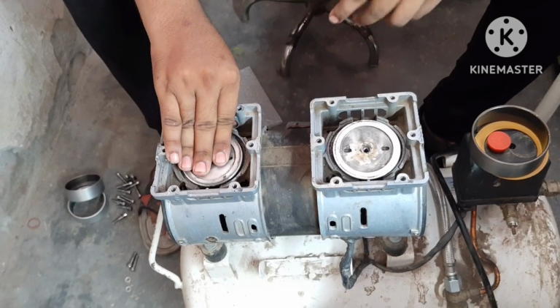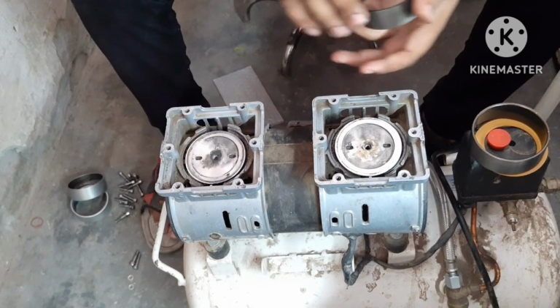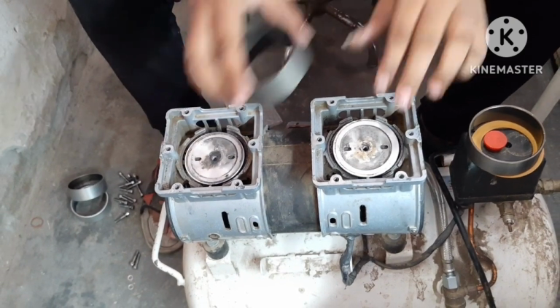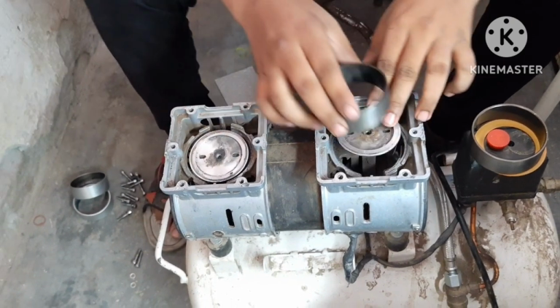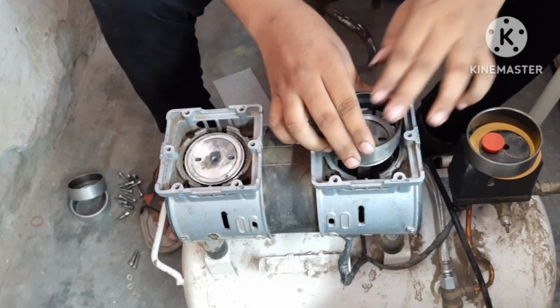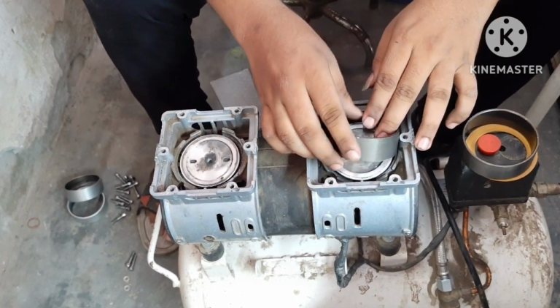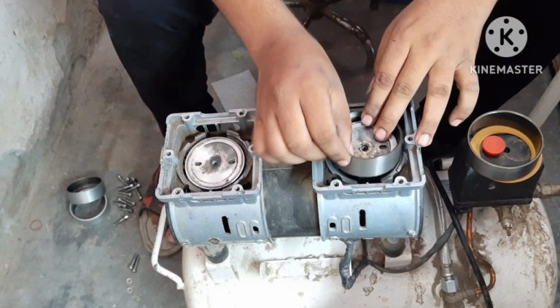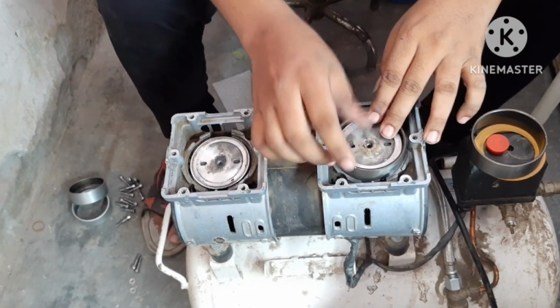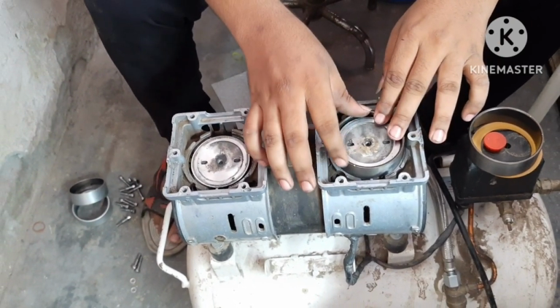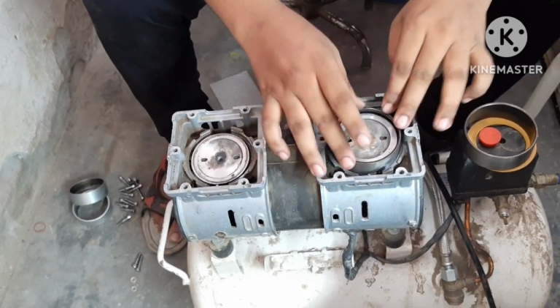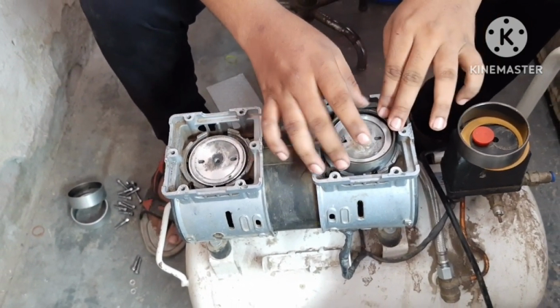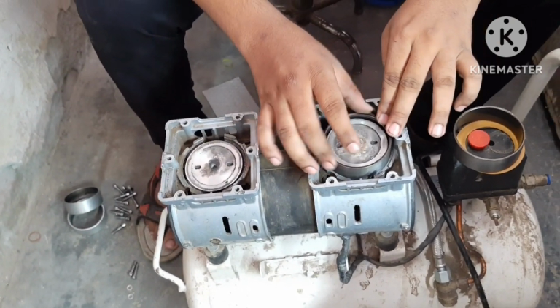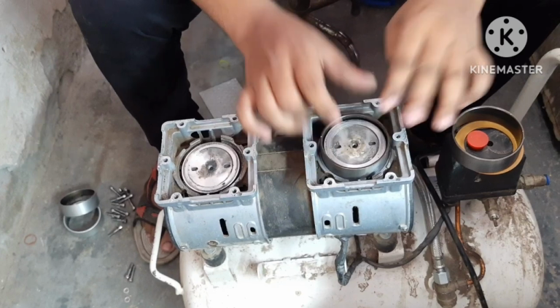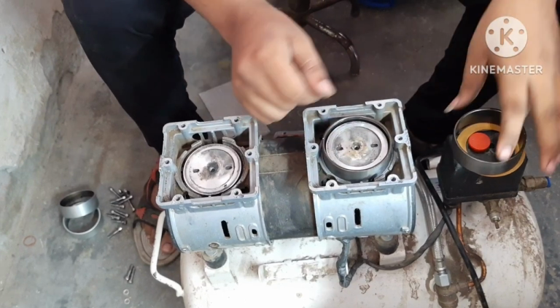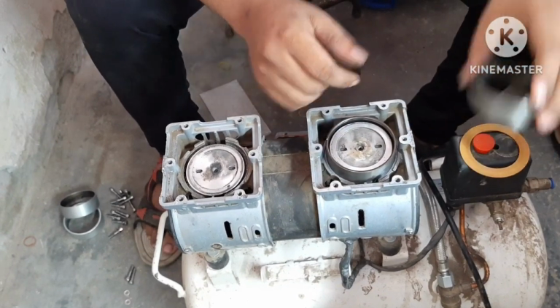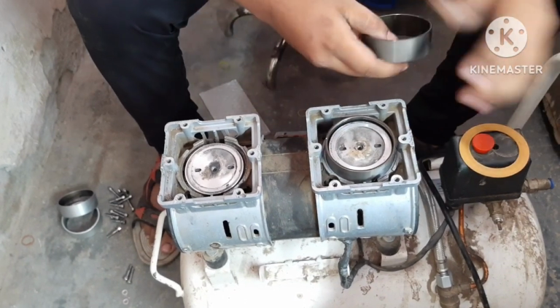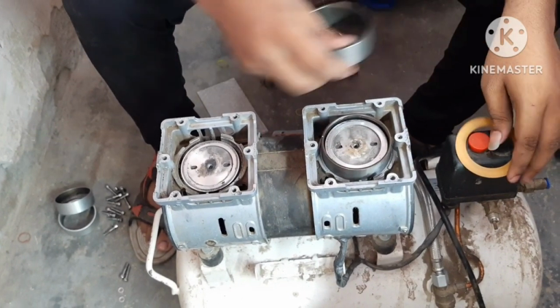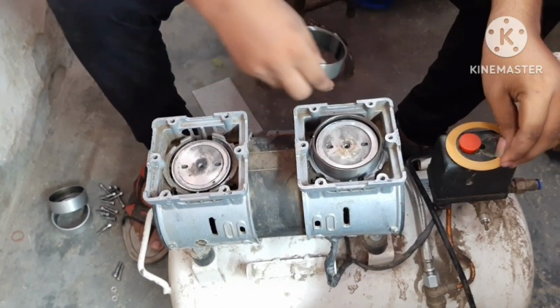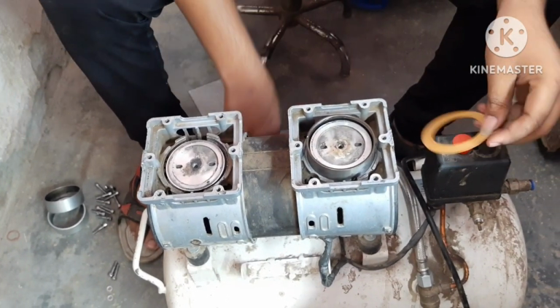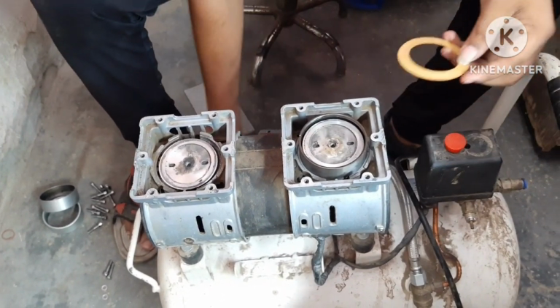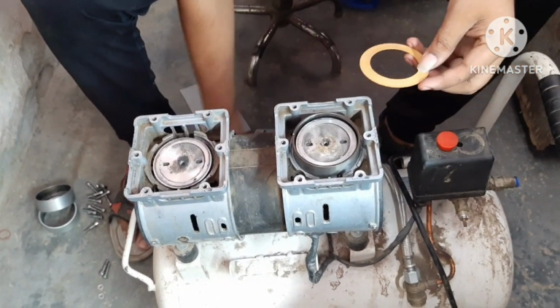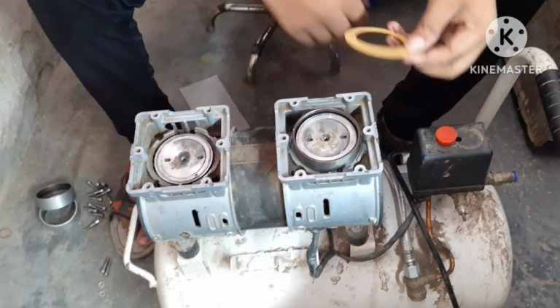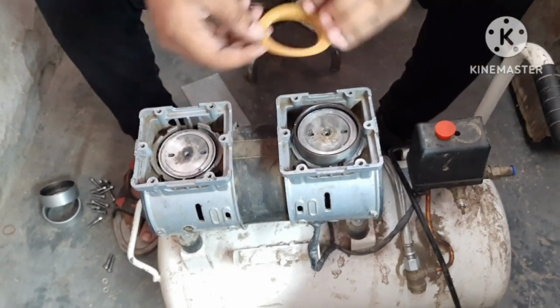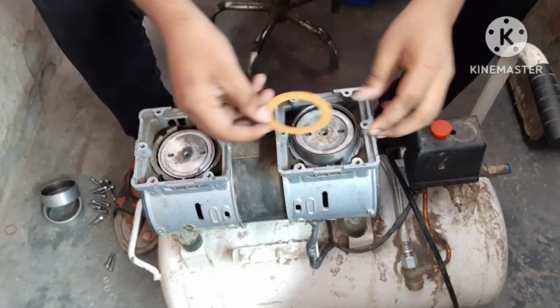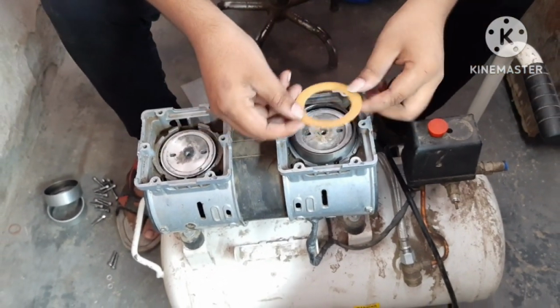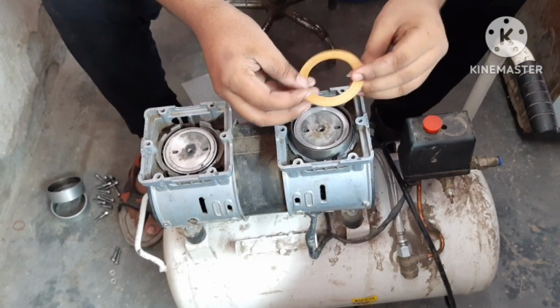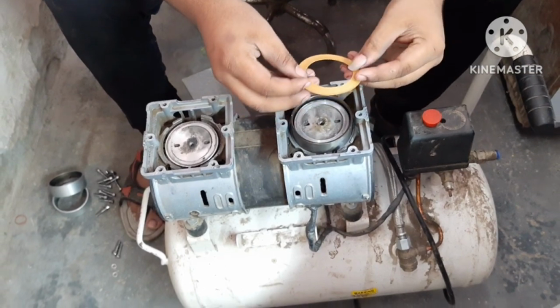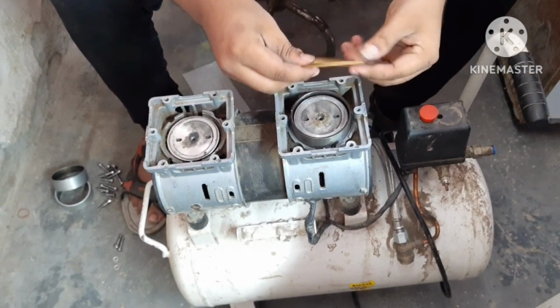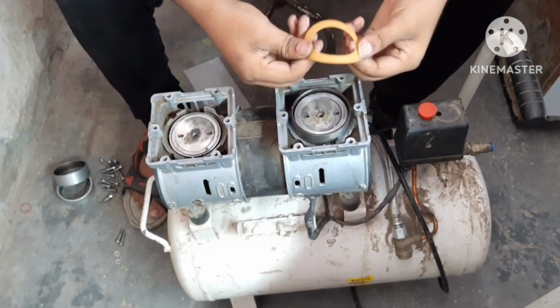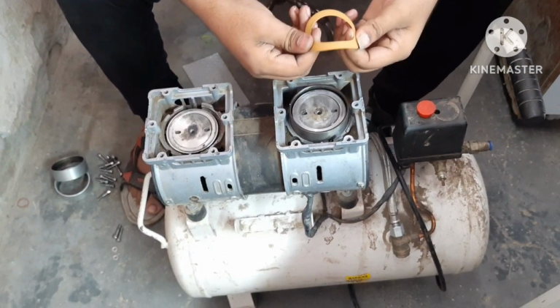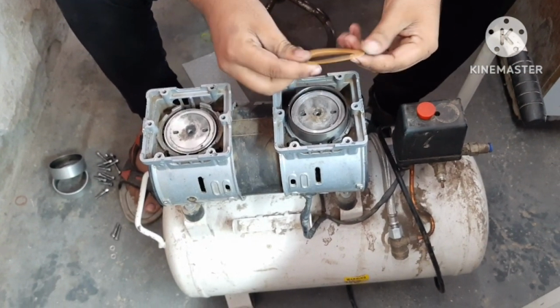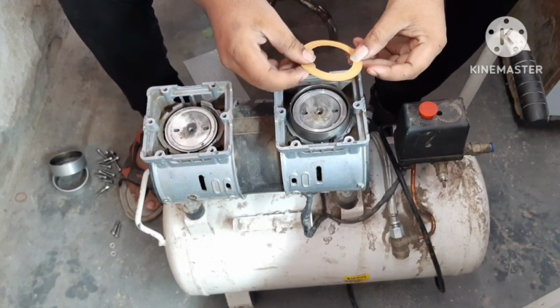First, we will remove the gas kit. The ring will fit in the head.